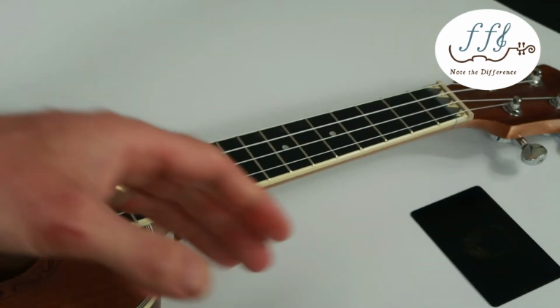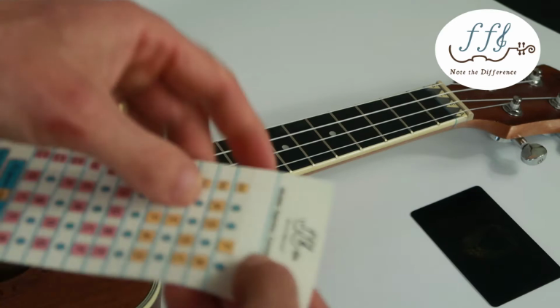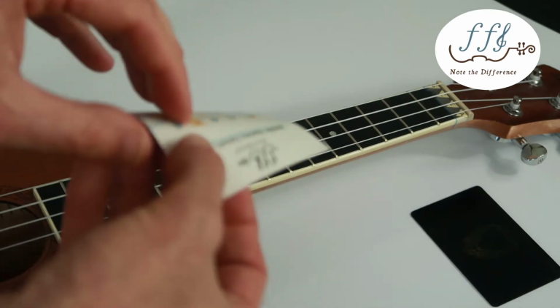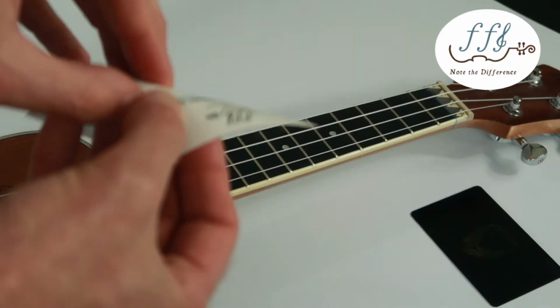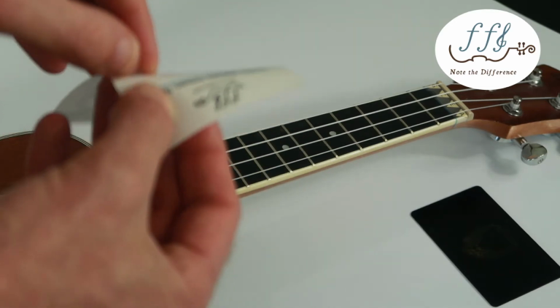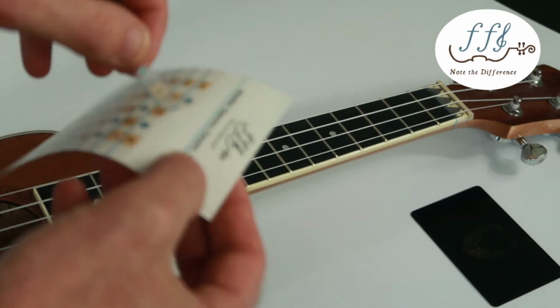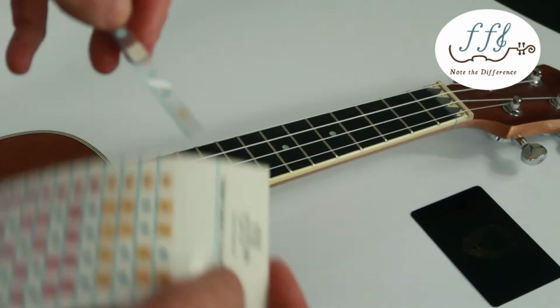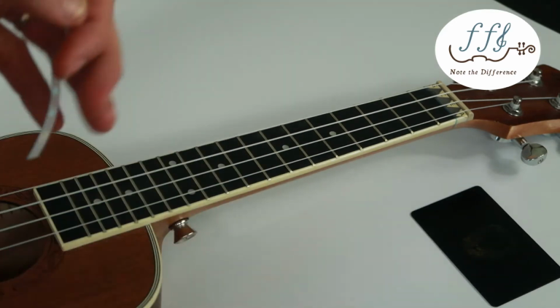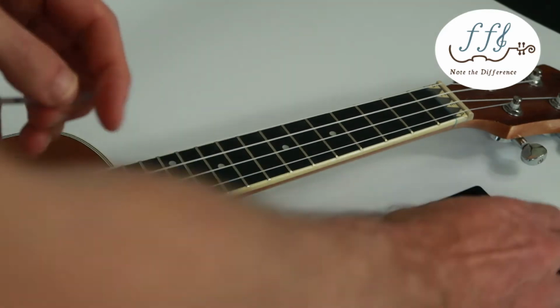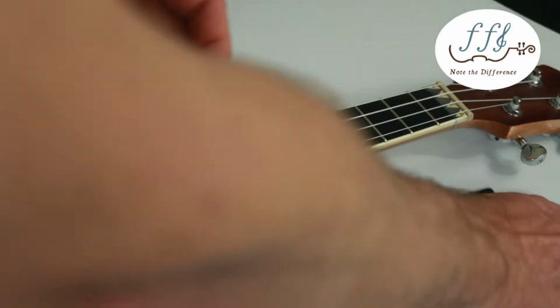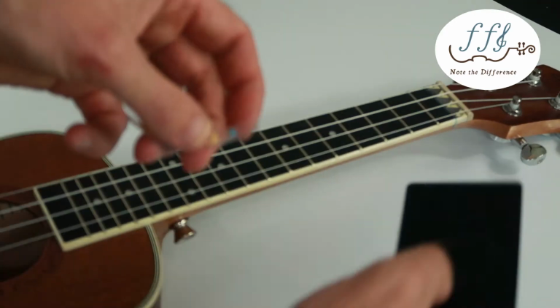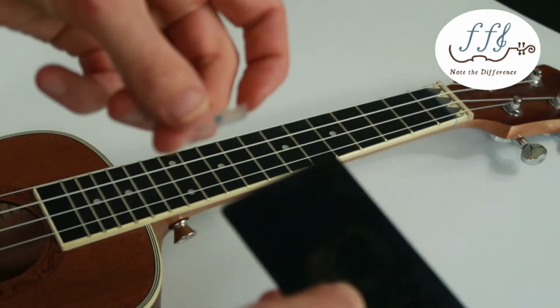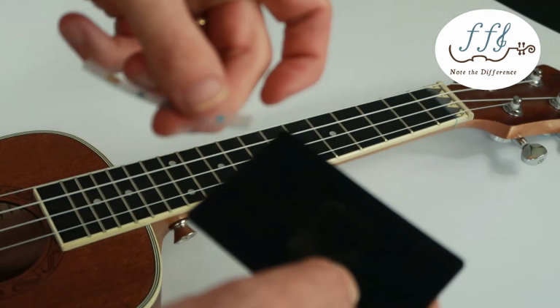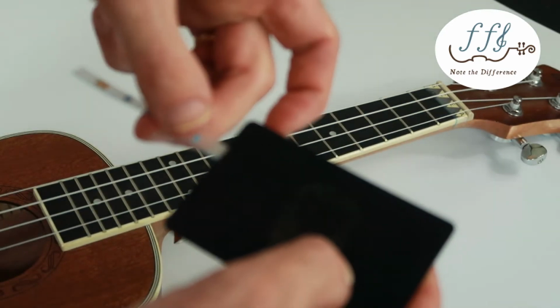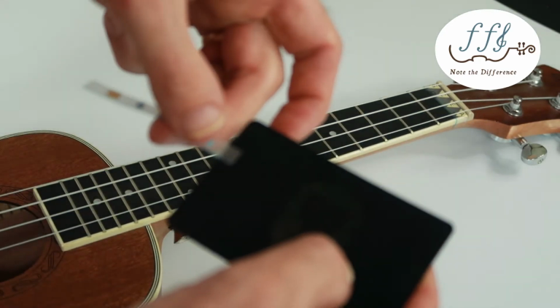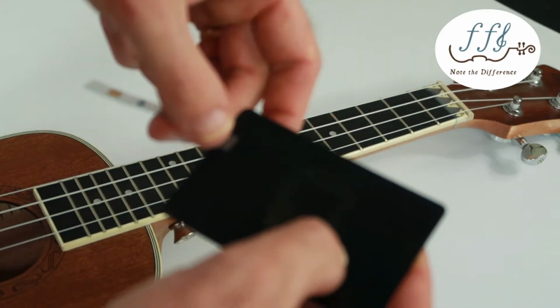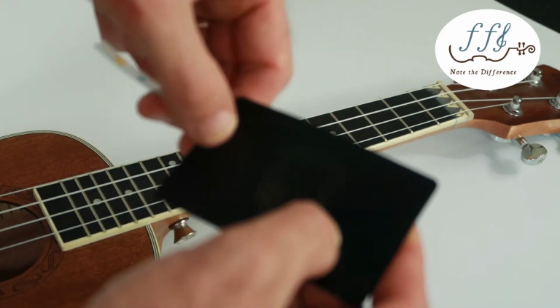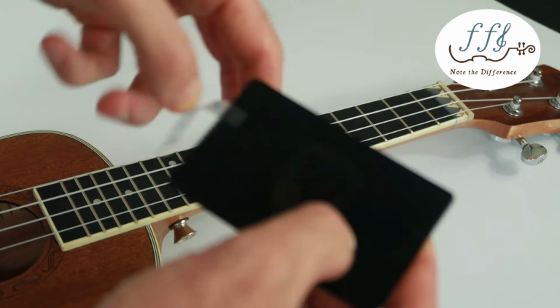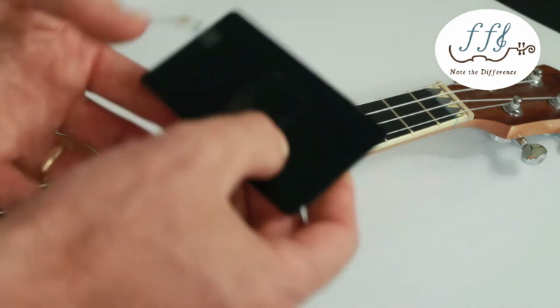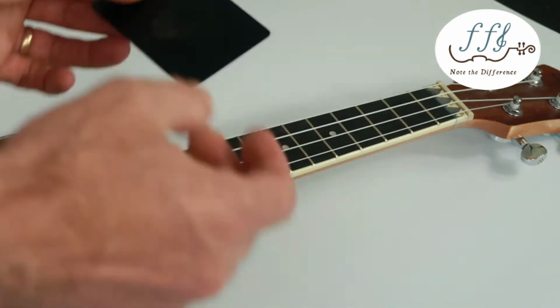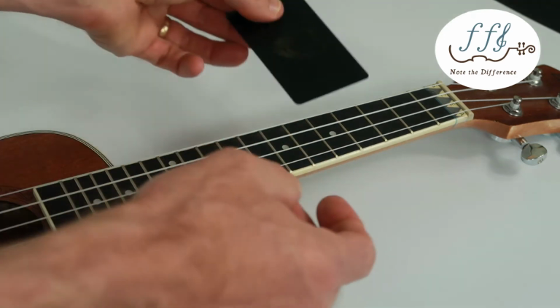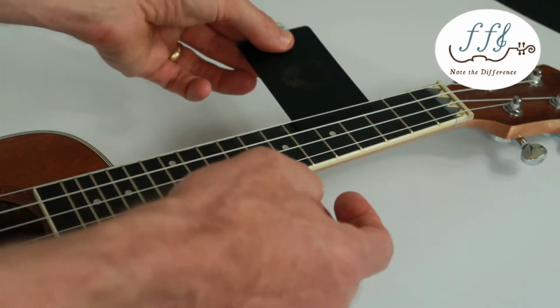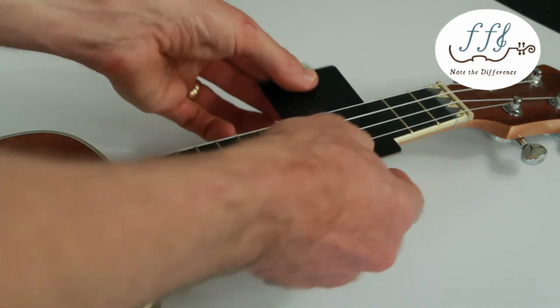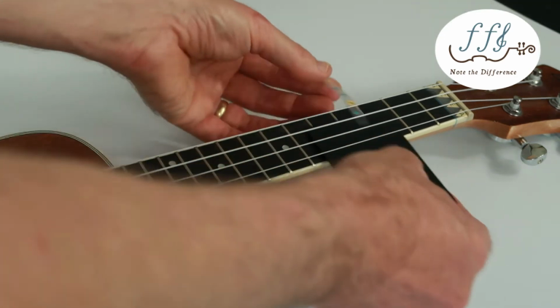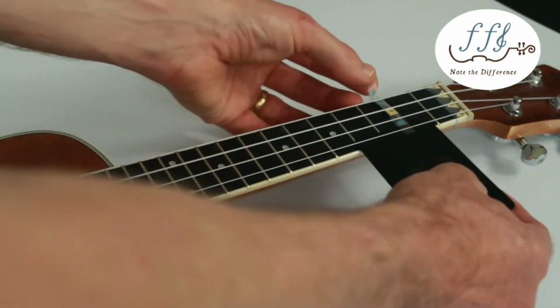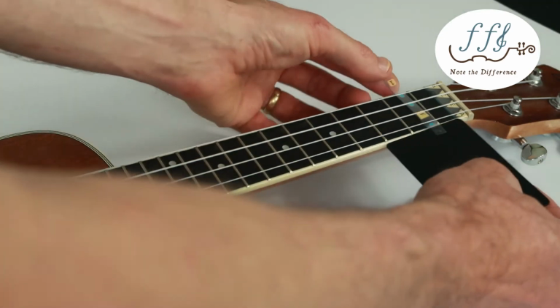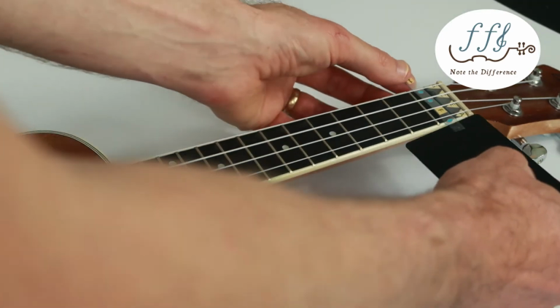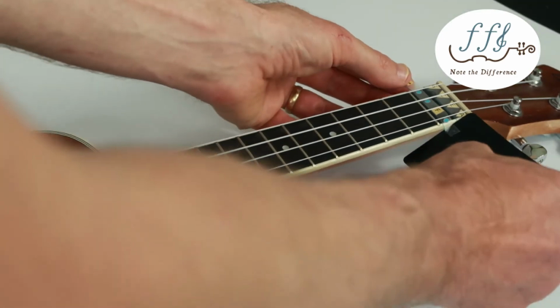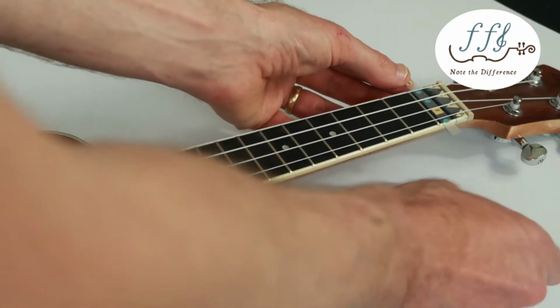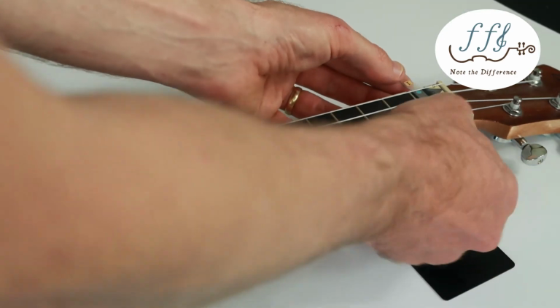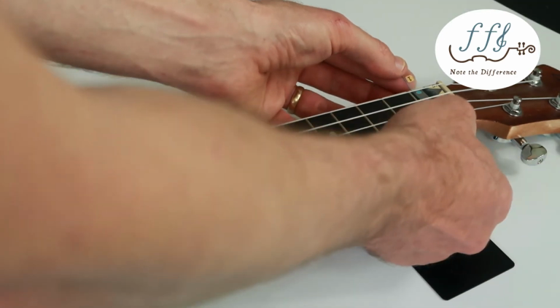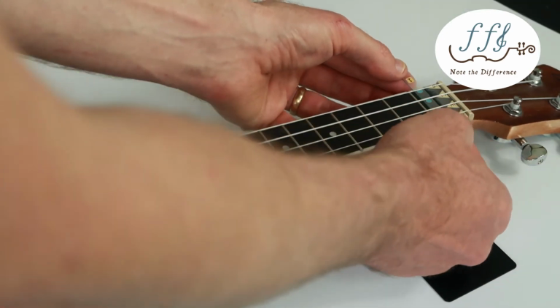Now take the fret 1 sticker, pull it off, and attach it again to the library card or credit card. Slide that underneath and put it right above the first fret bar.